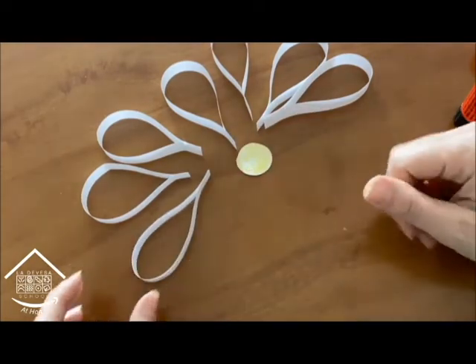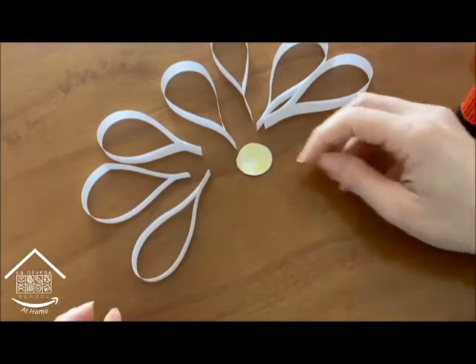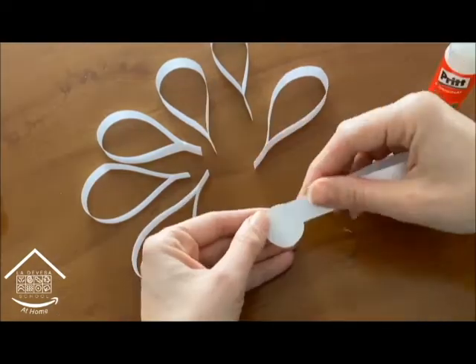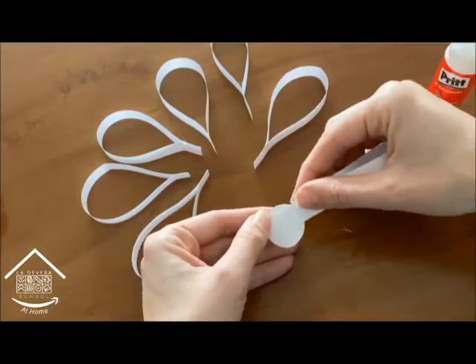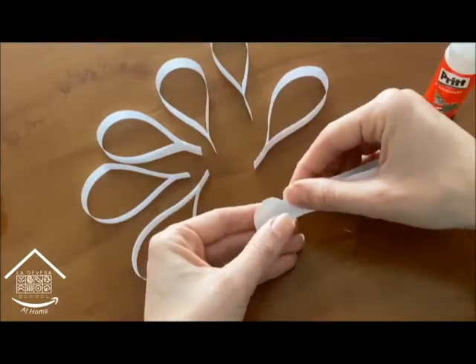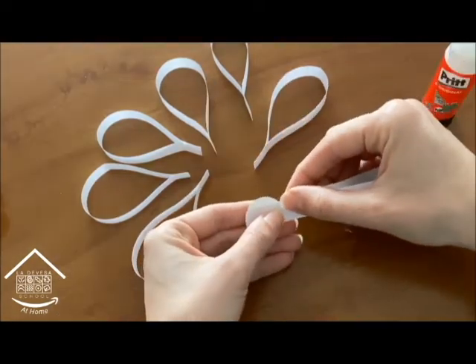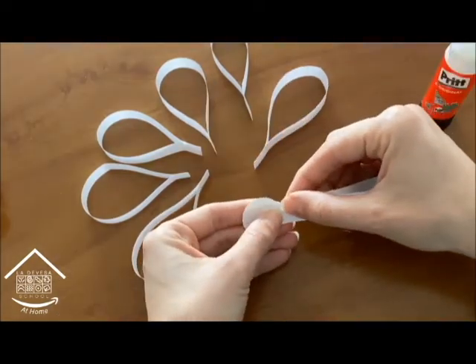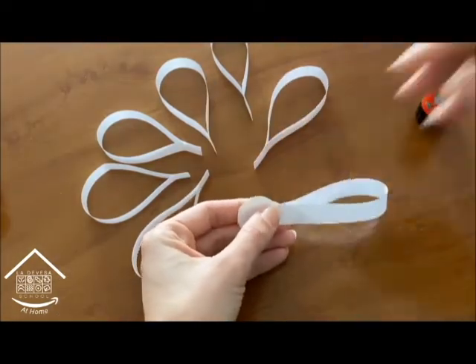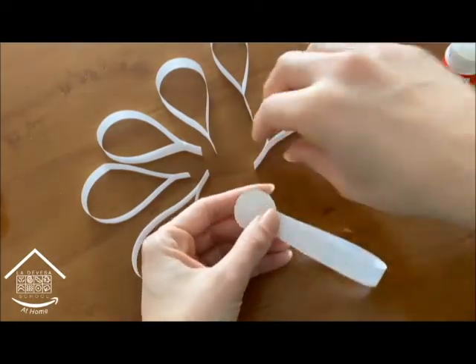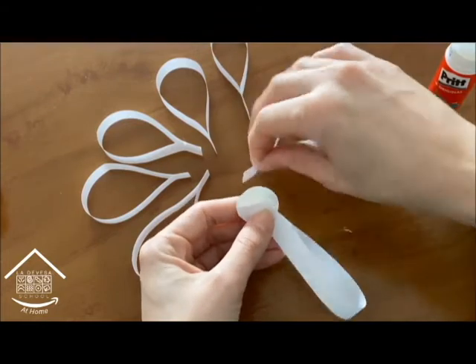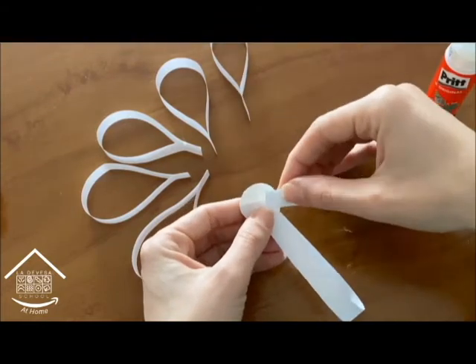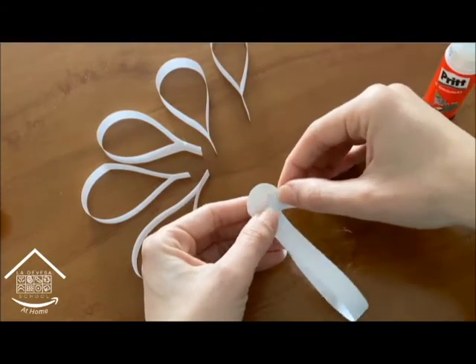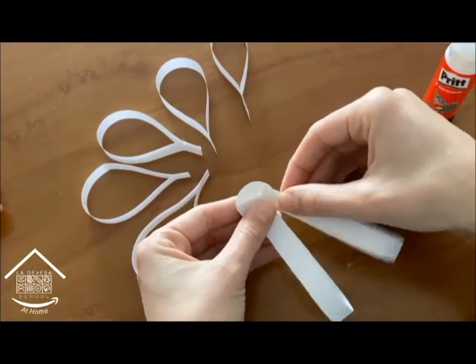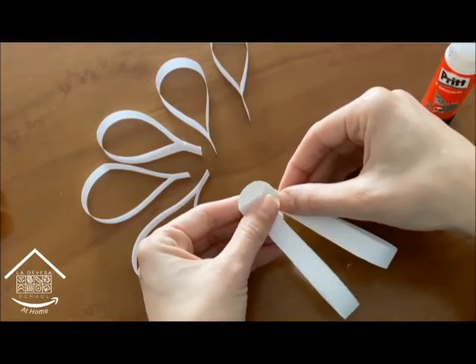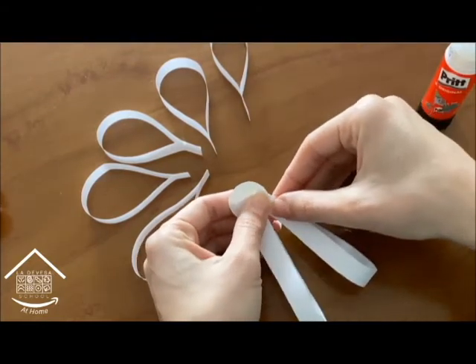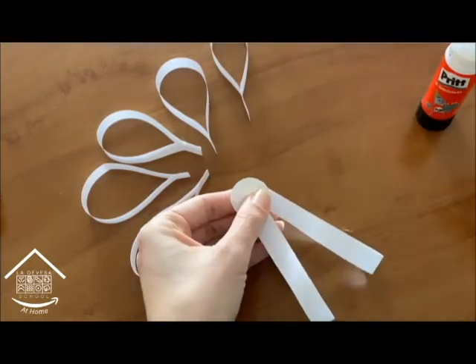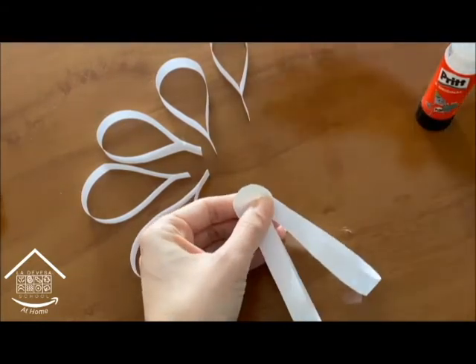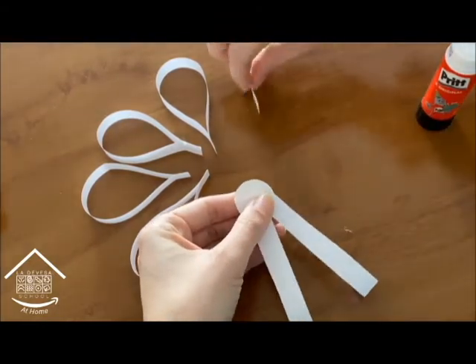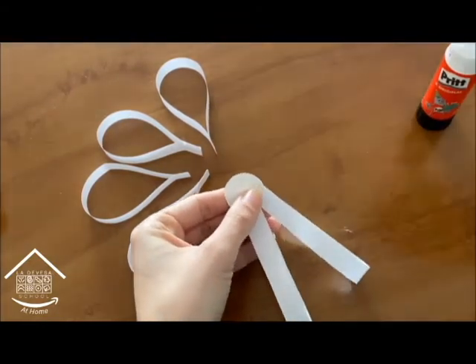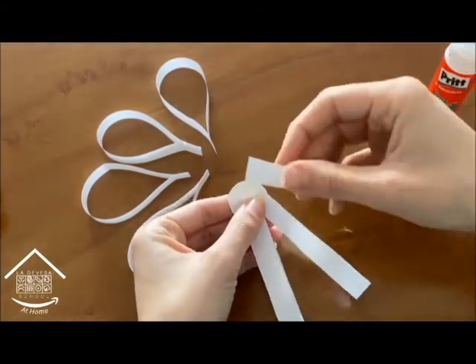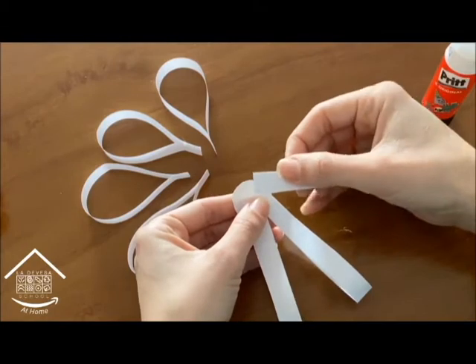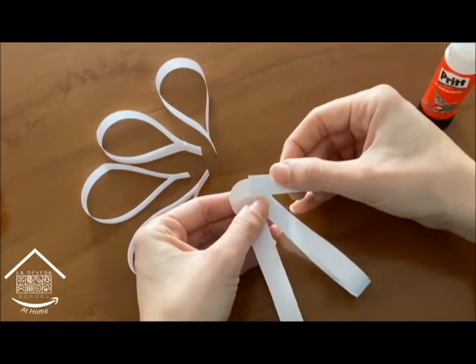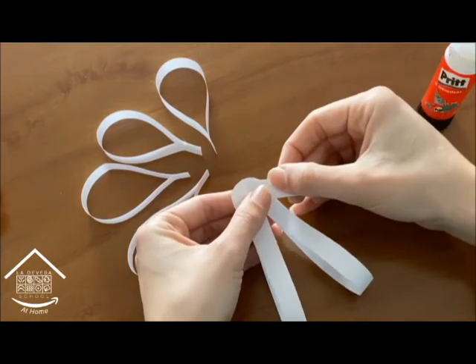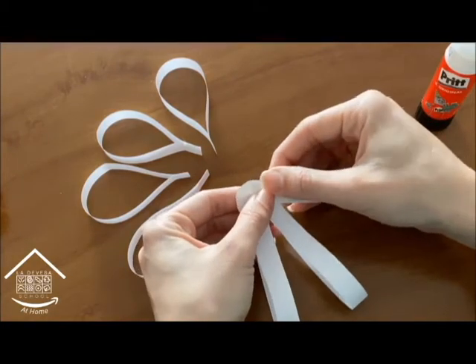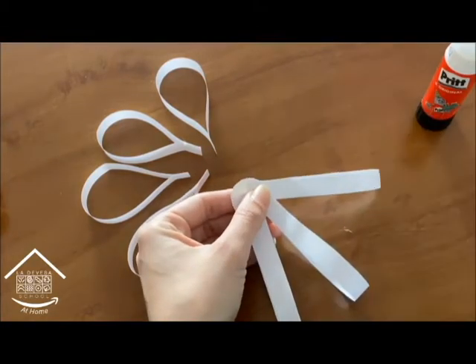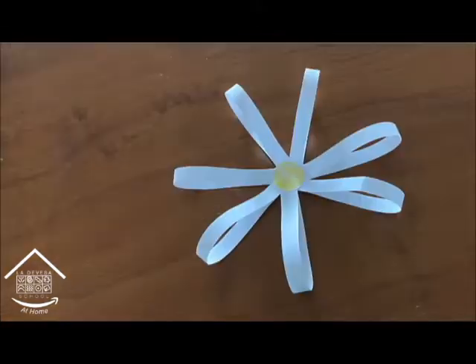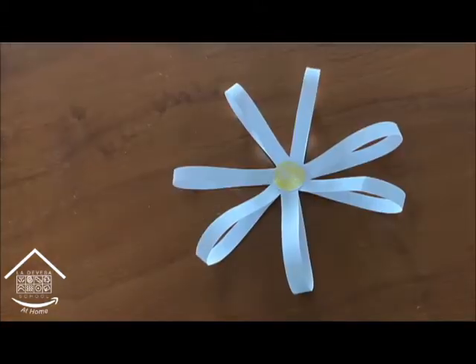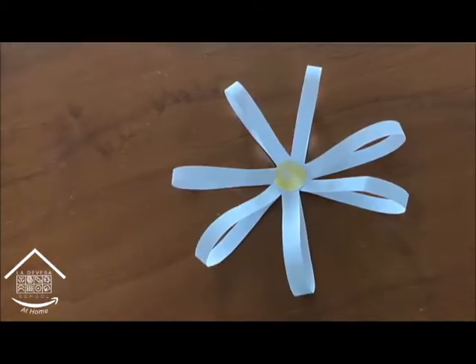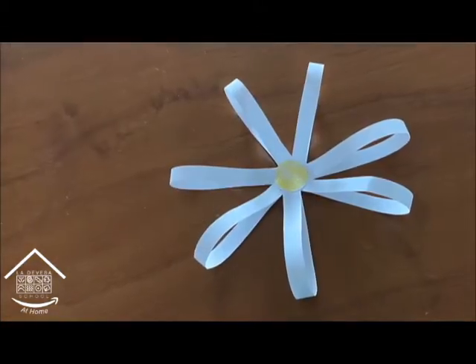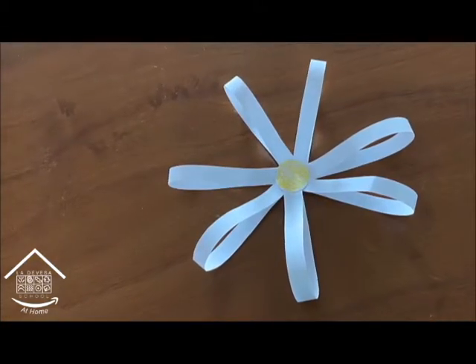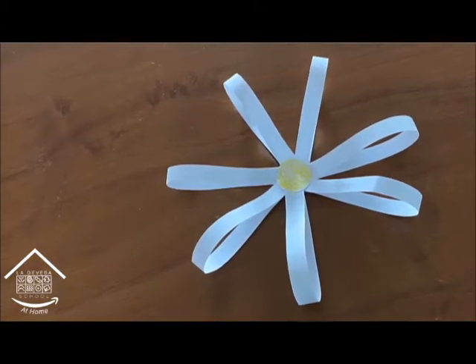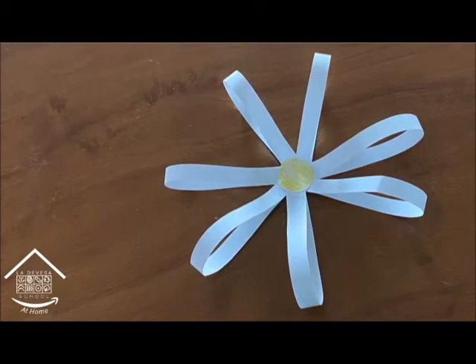The next step will be to glue the petals on the circle, like this. It's a beautiful paper daisy.